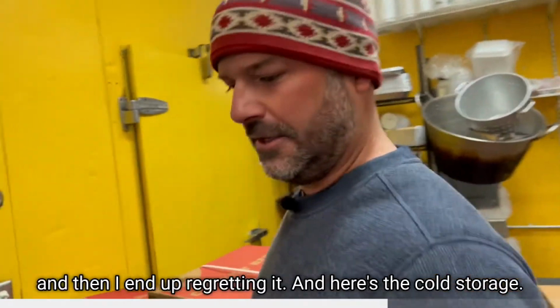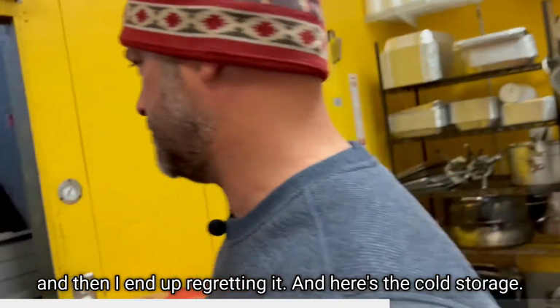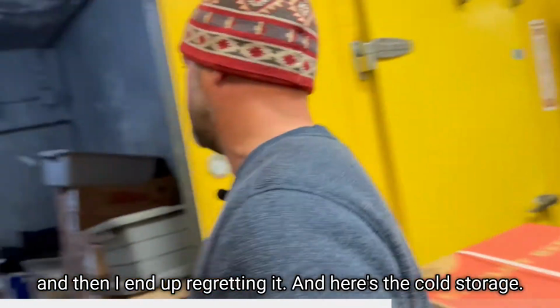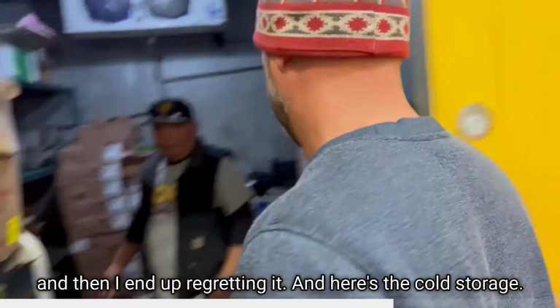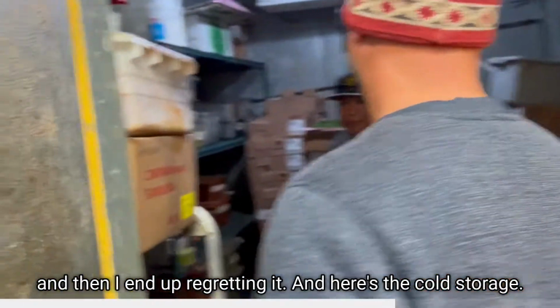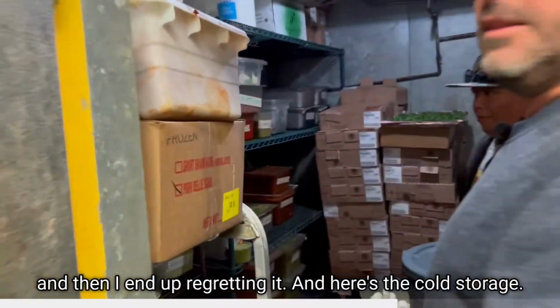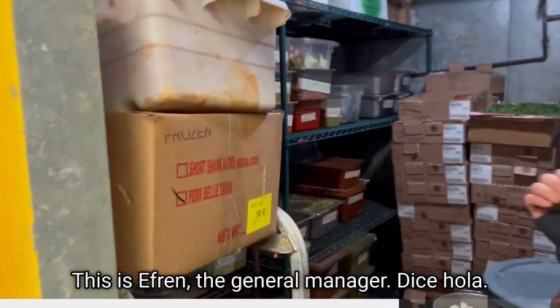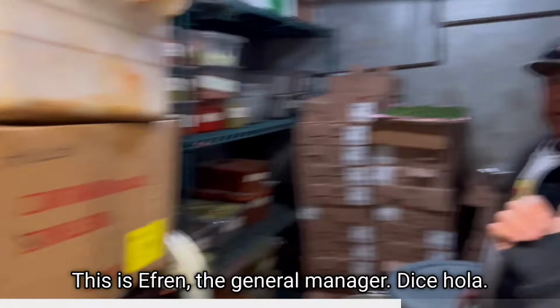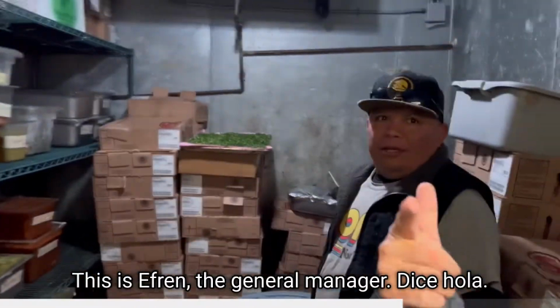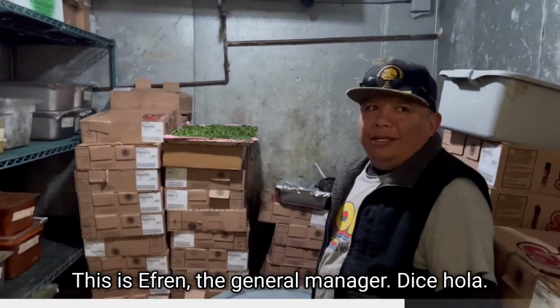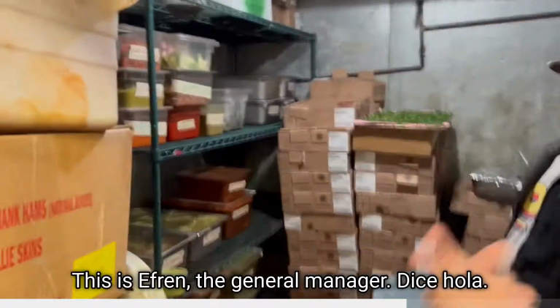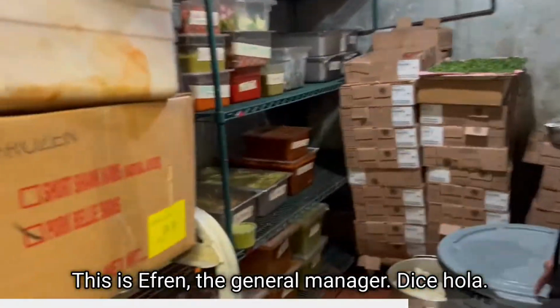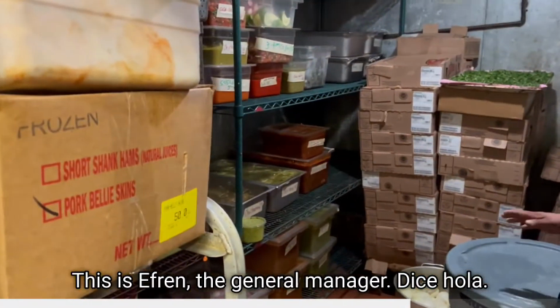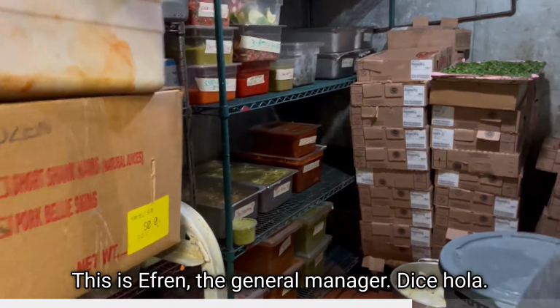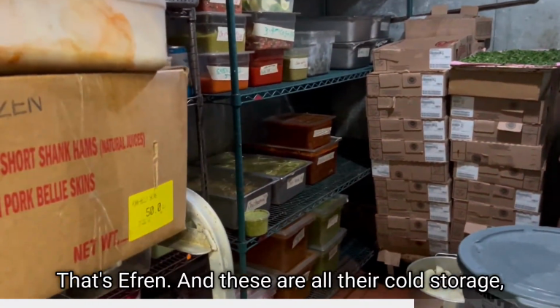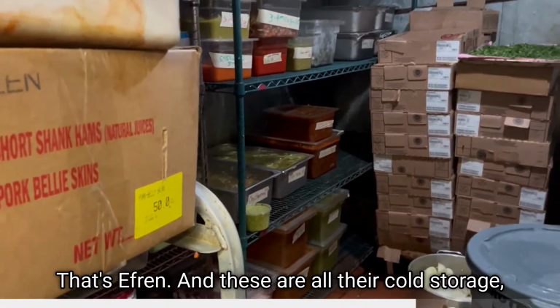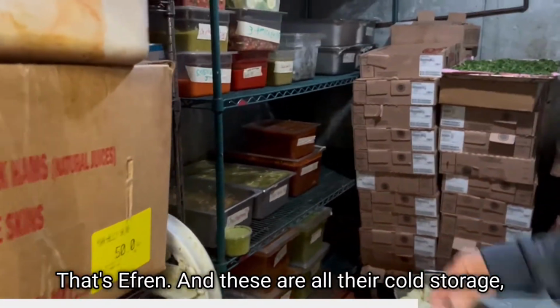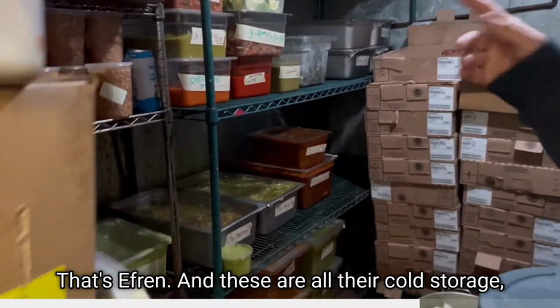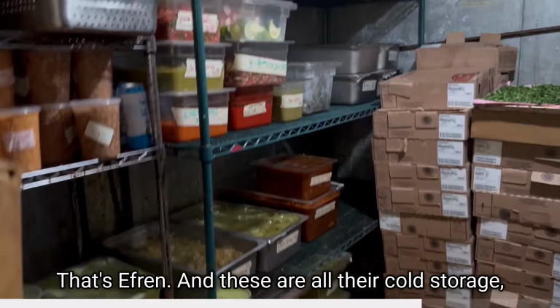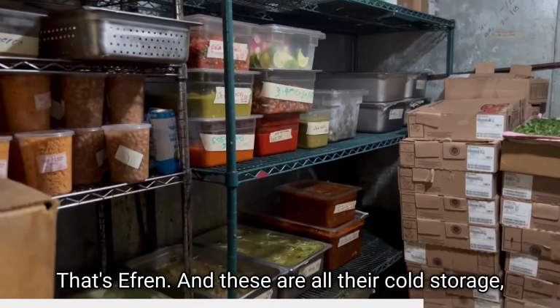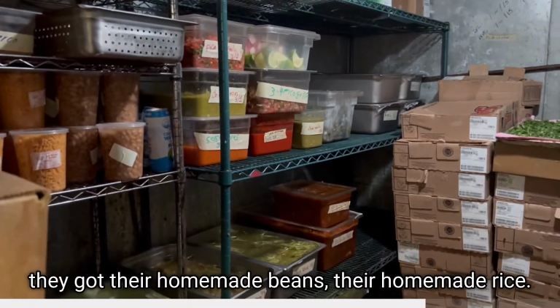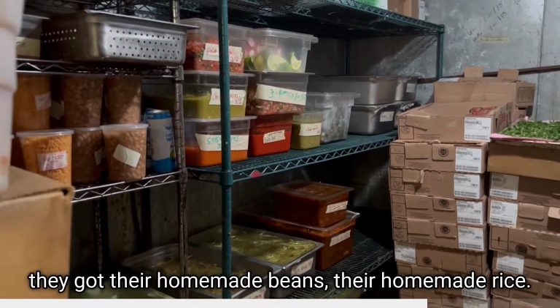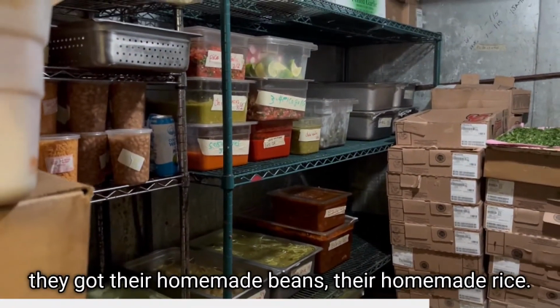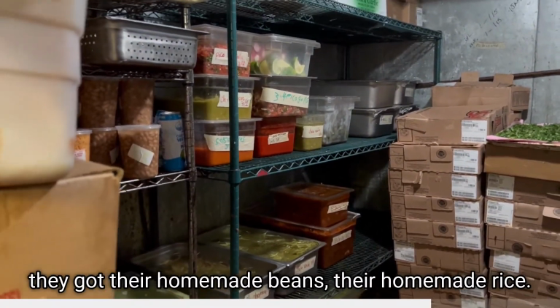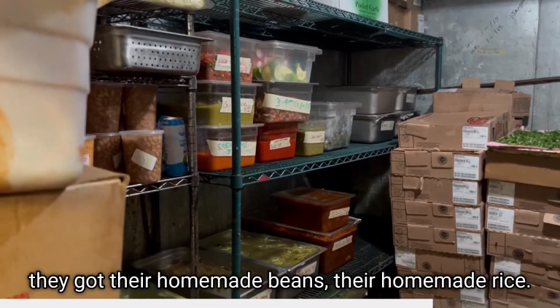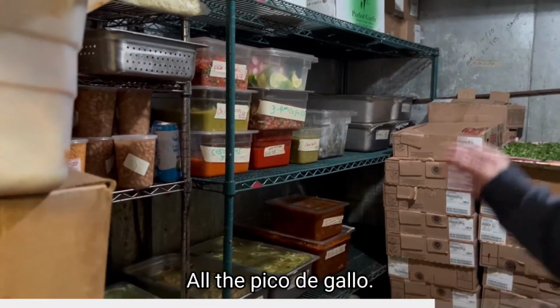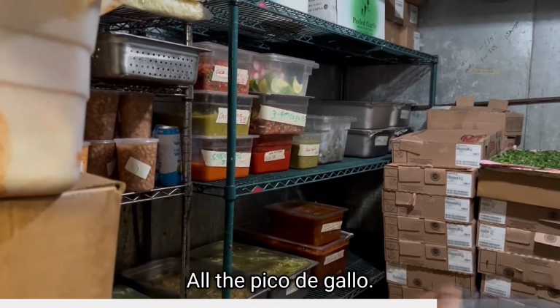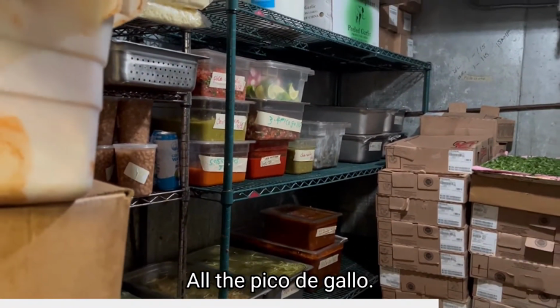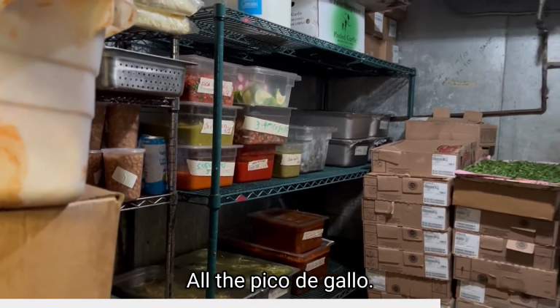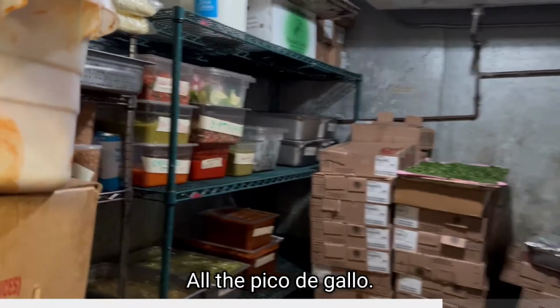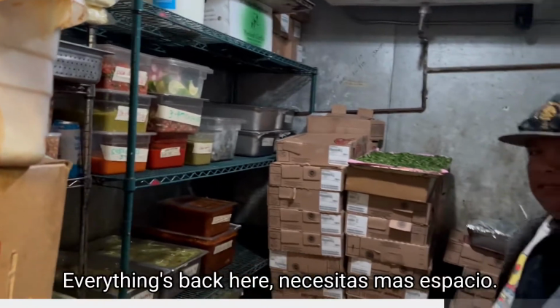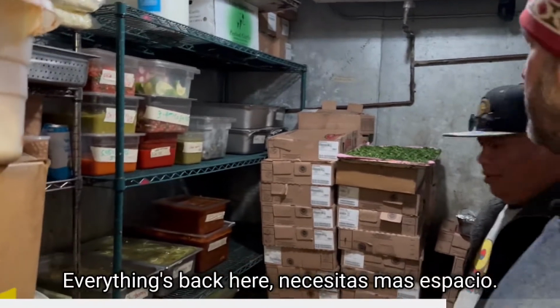And here's the cold storage. This is Efren, the general manager. These are all their cold storage — they got their homemade beans, their homemade rice, all the pico de gallo, everything's back here.